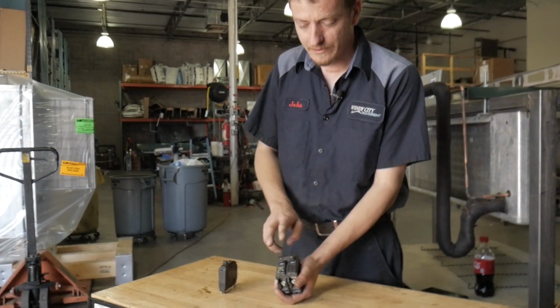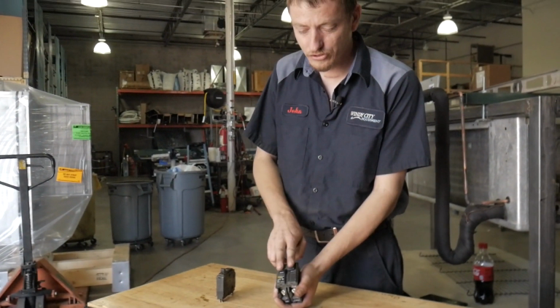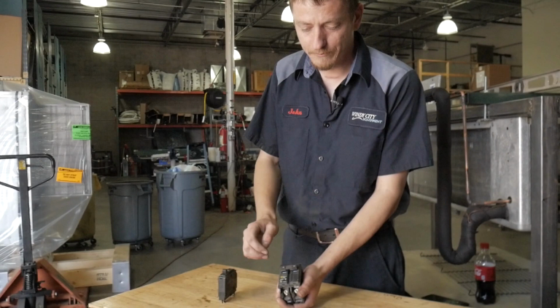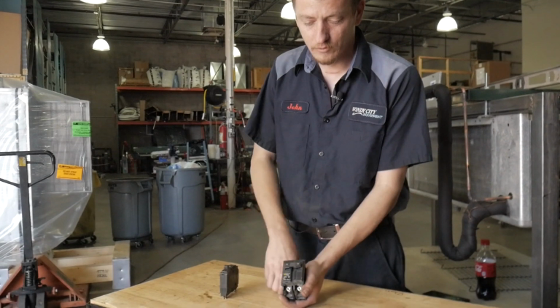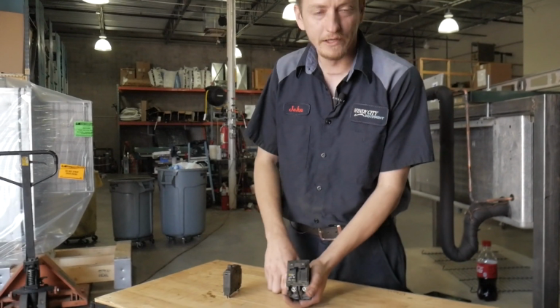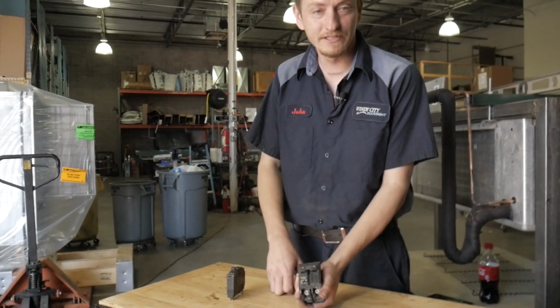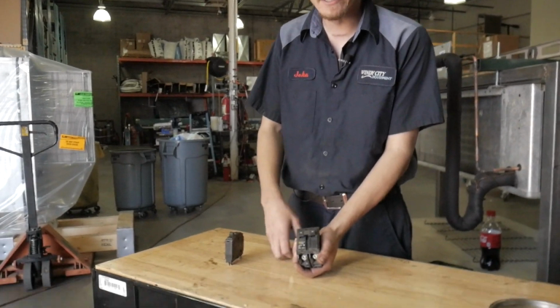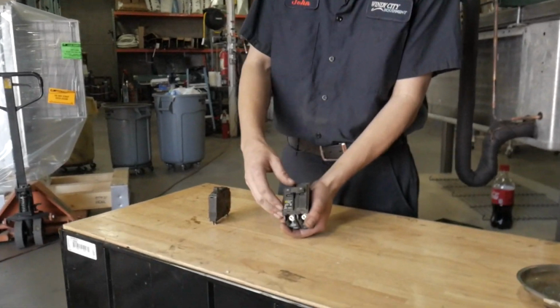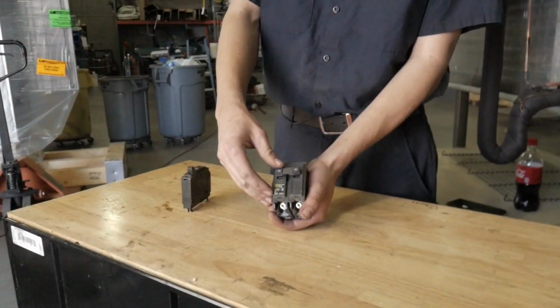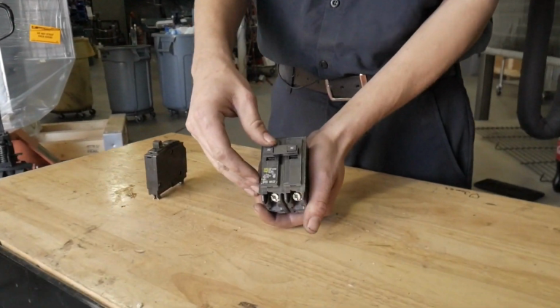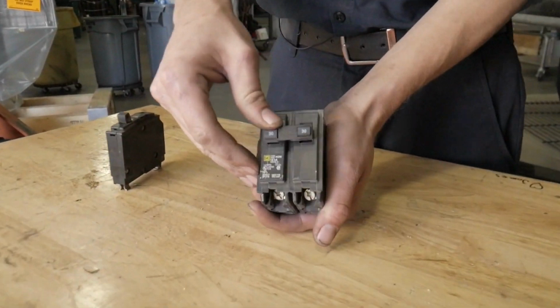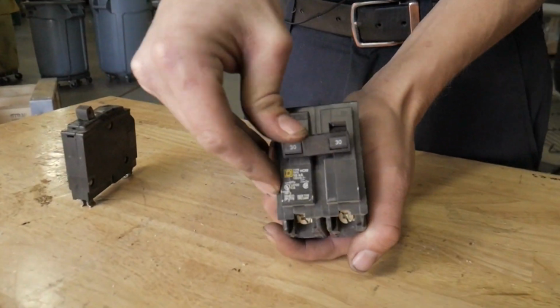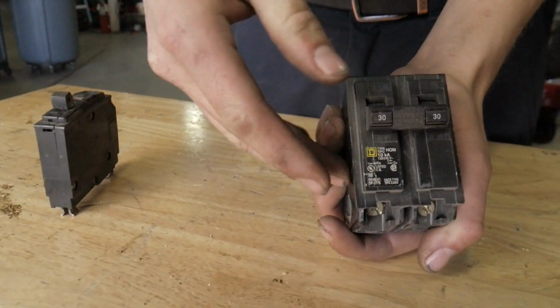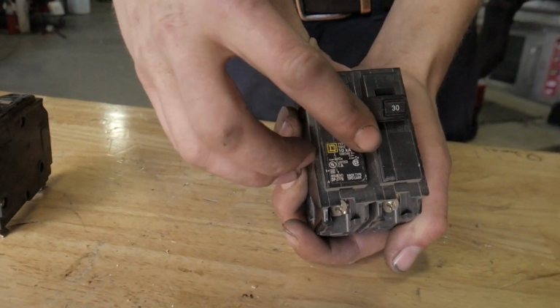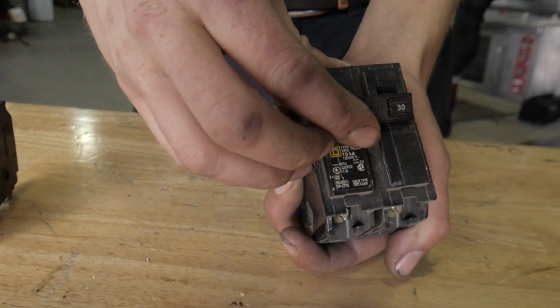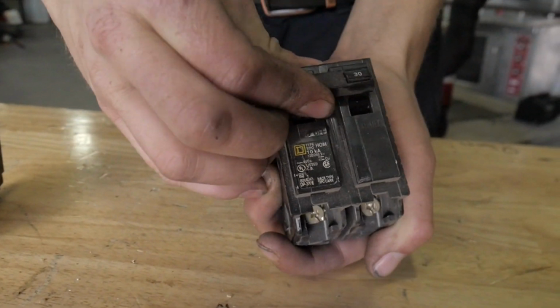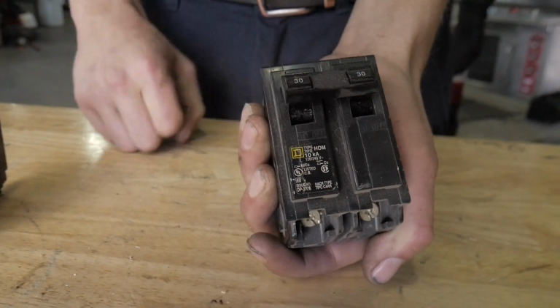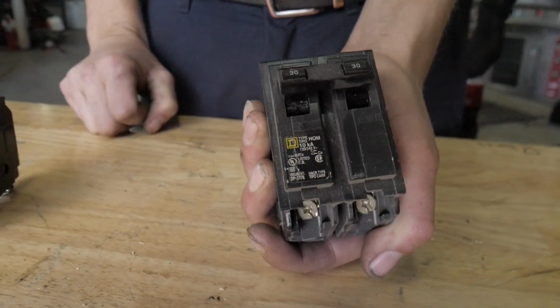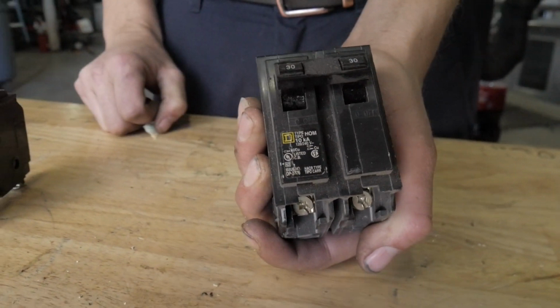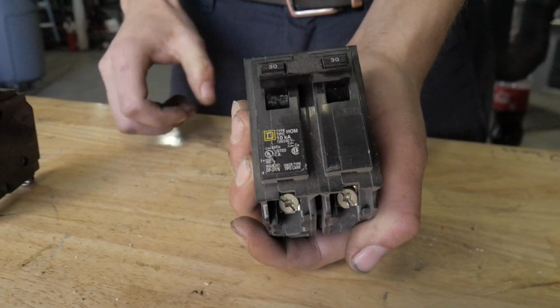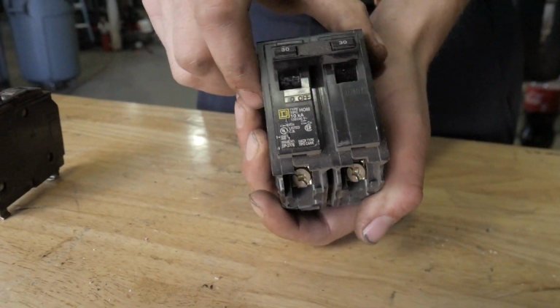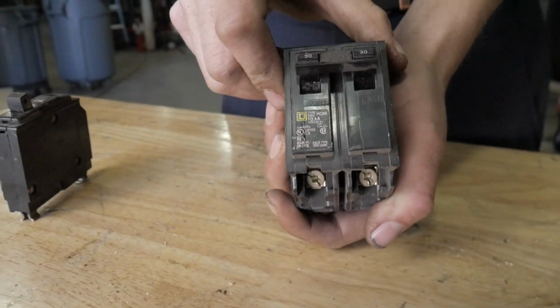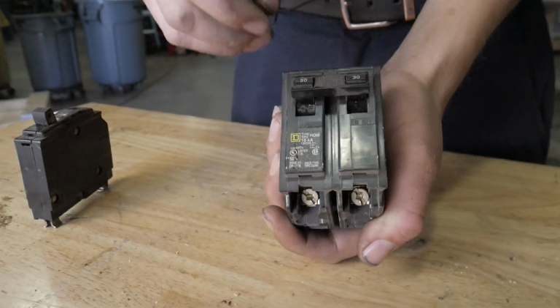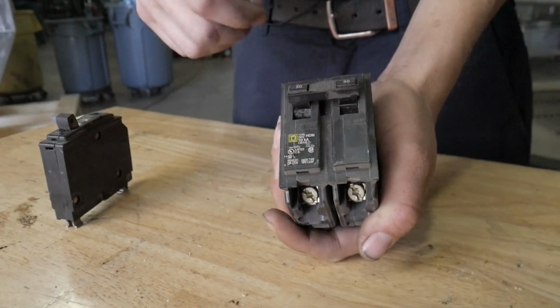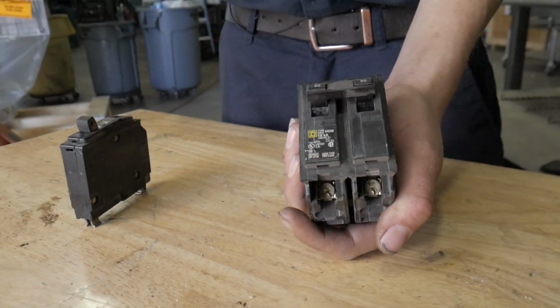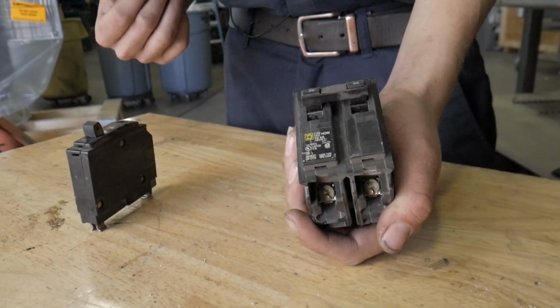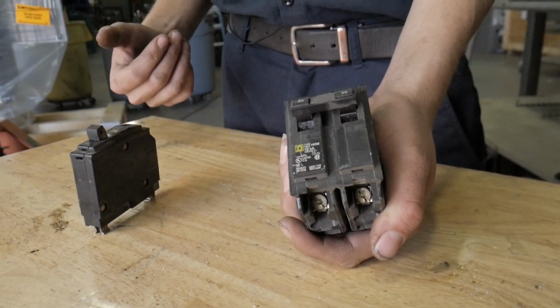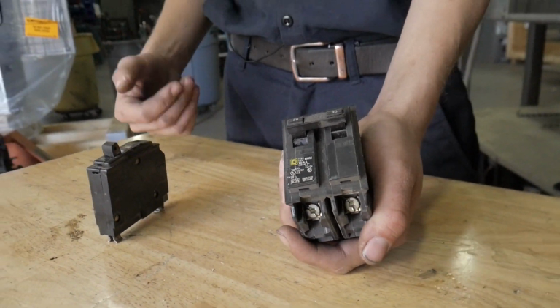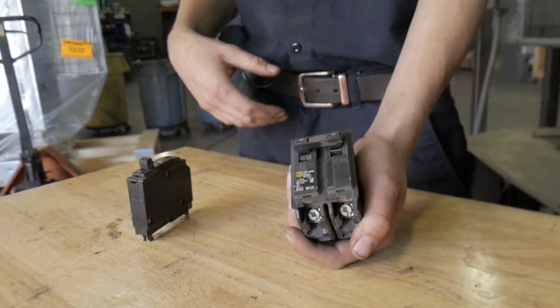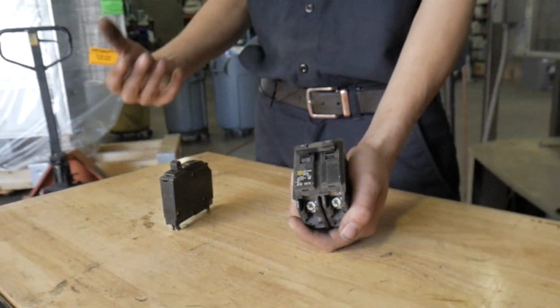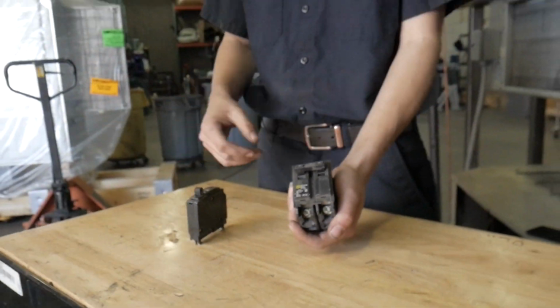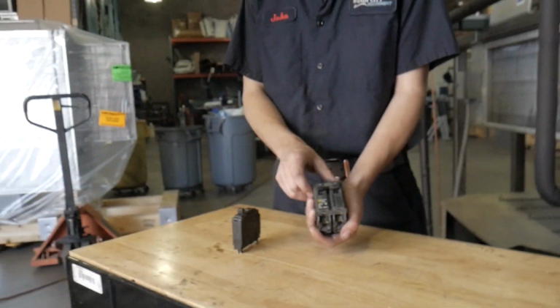This one is tripped. The way to reset it, you got to turn it off, then turn it back on. Now you're back on. If it immediately trips again, you need to call someone.